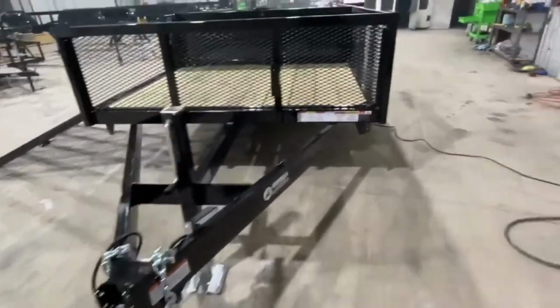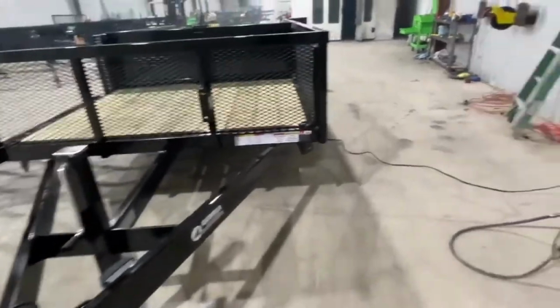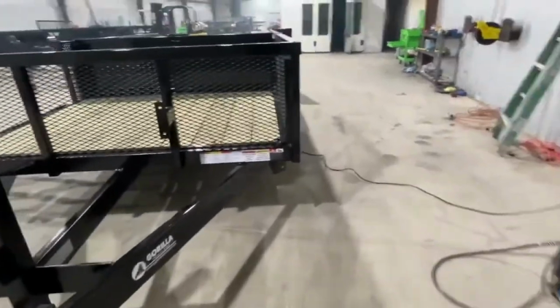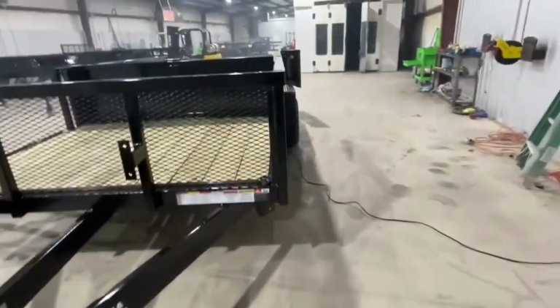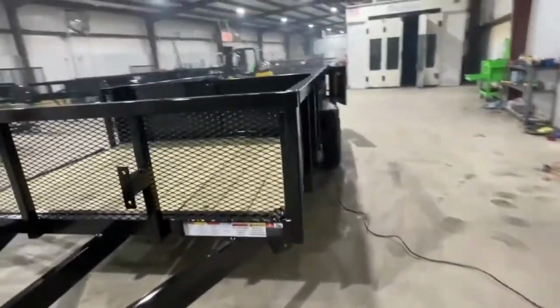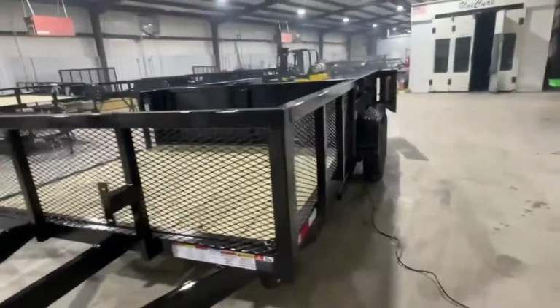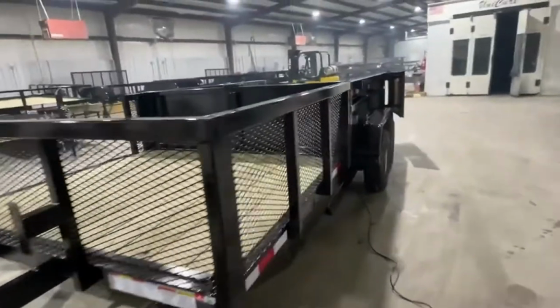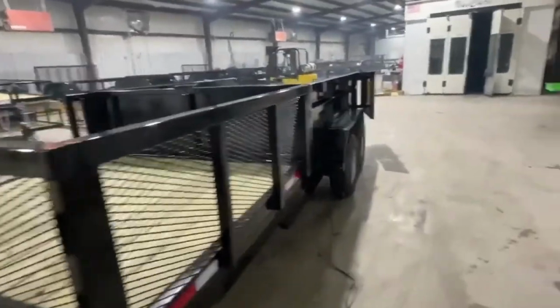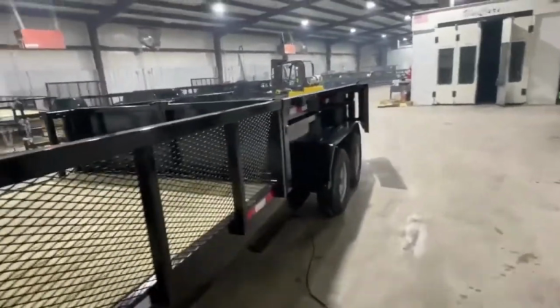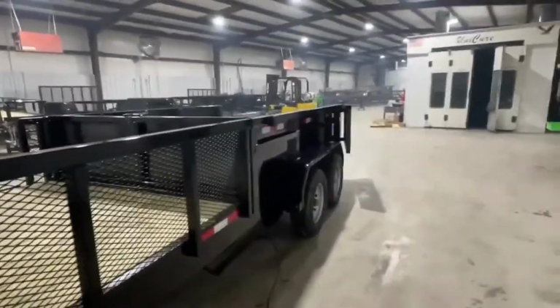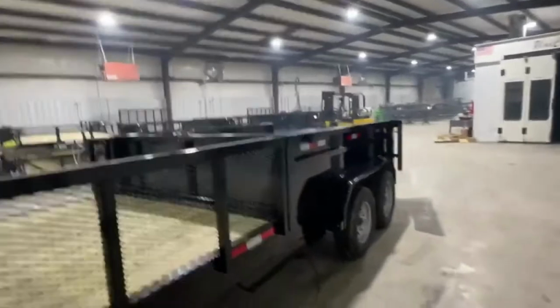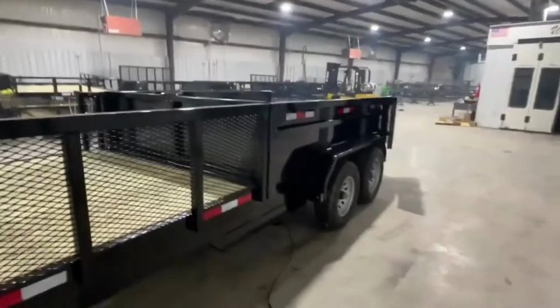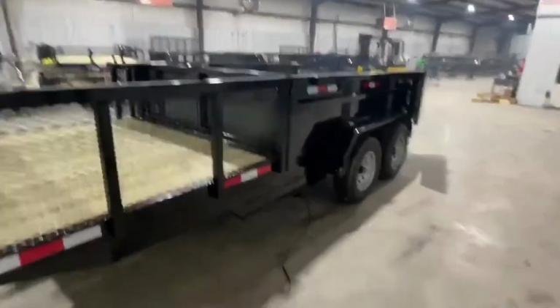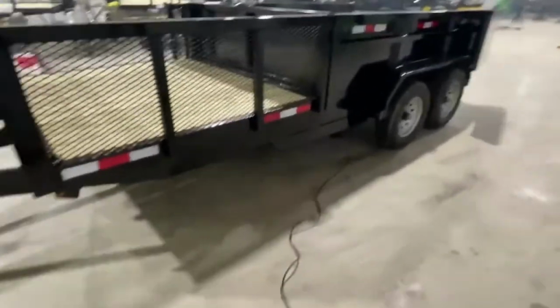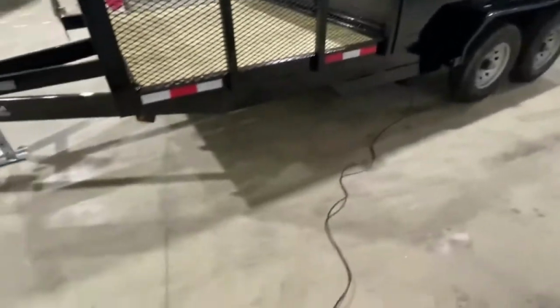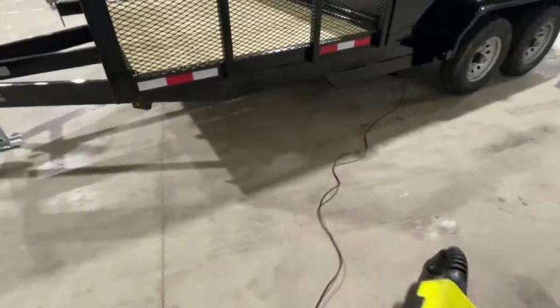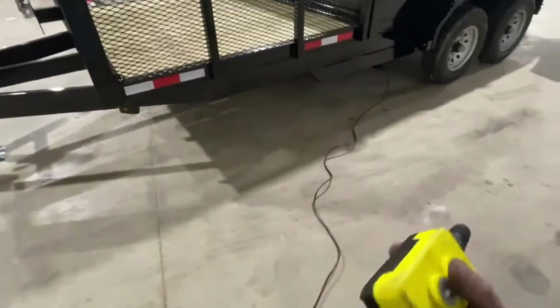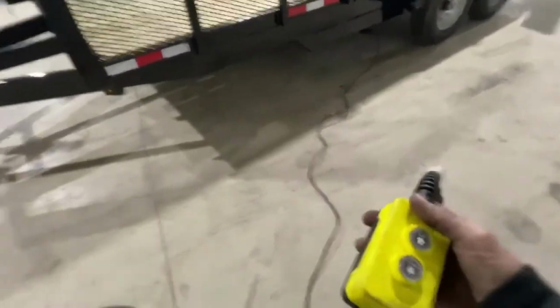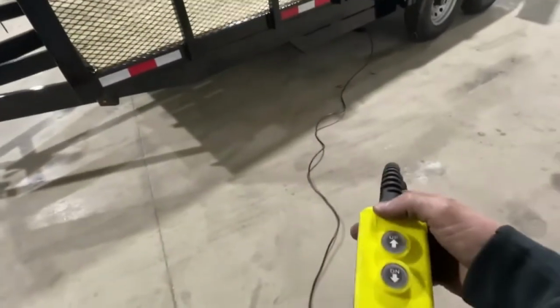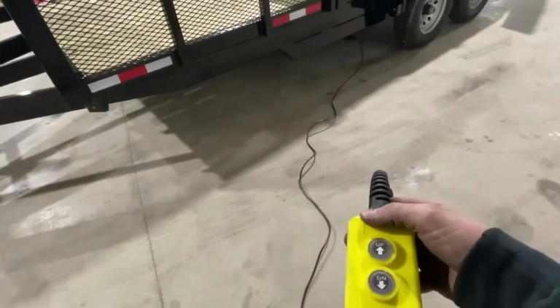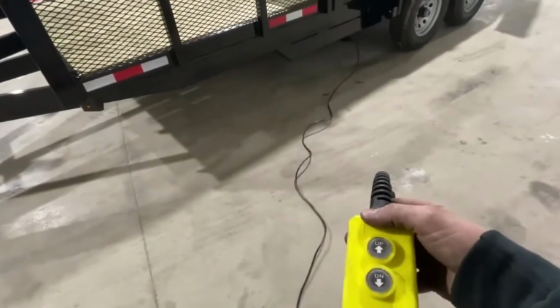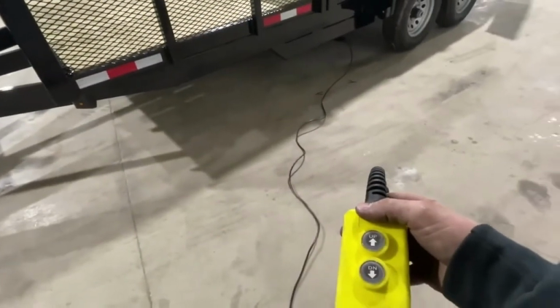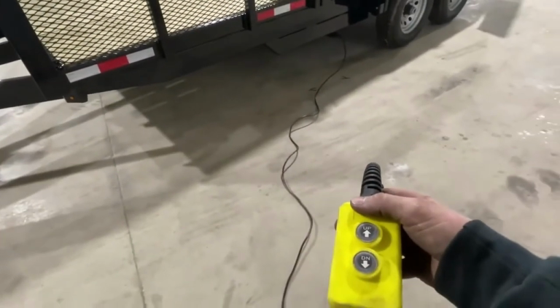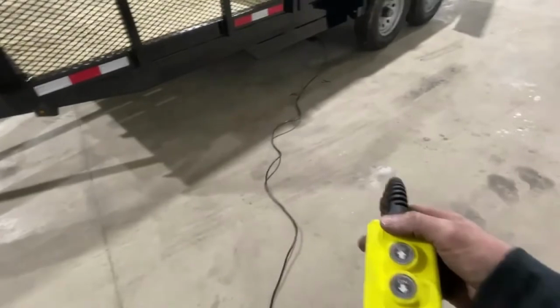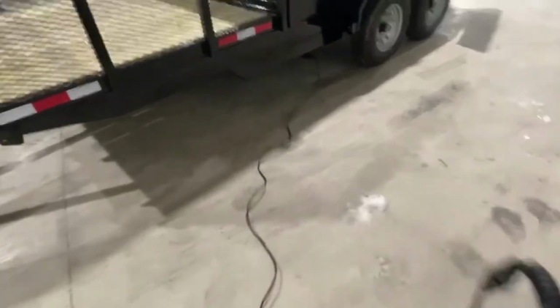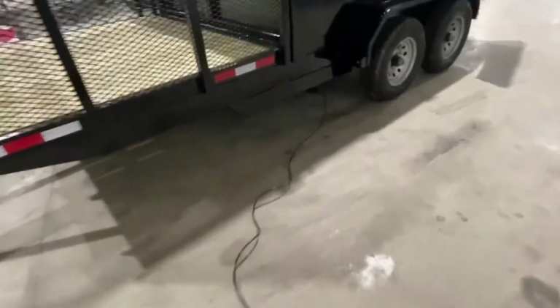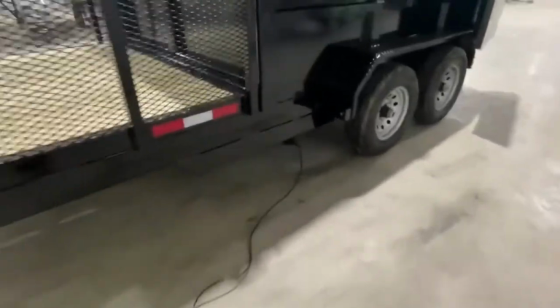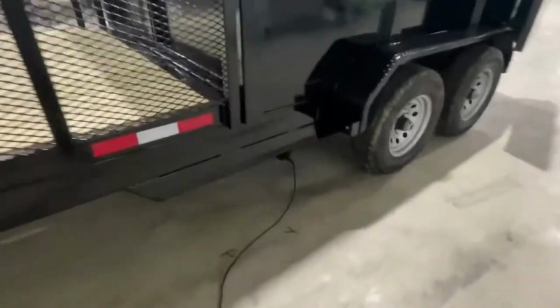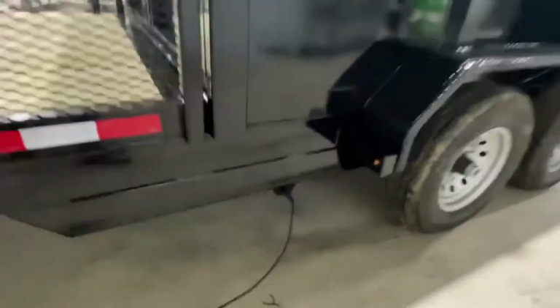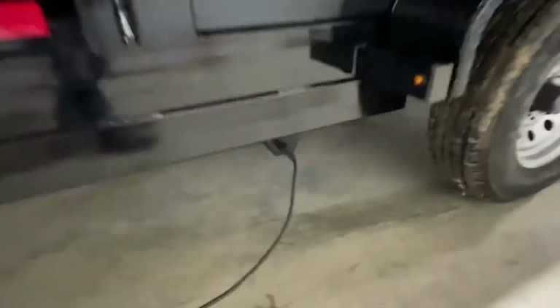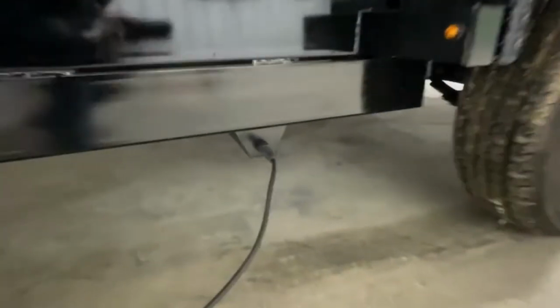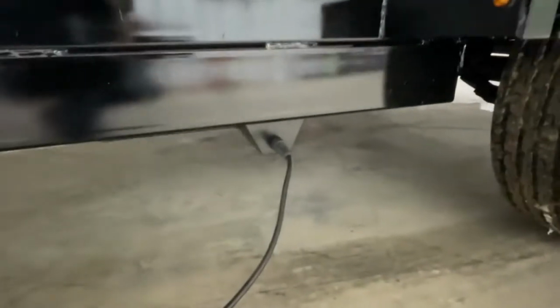Now I'm going to show you the operation of the trailer. It's all operated through a cable remote right here. Here's our connector port.